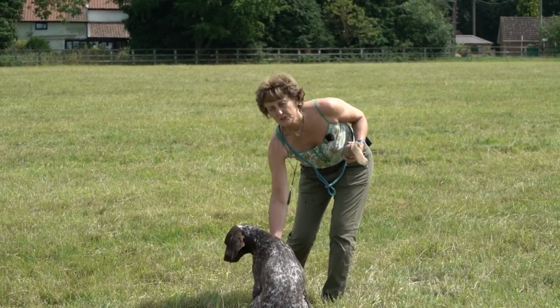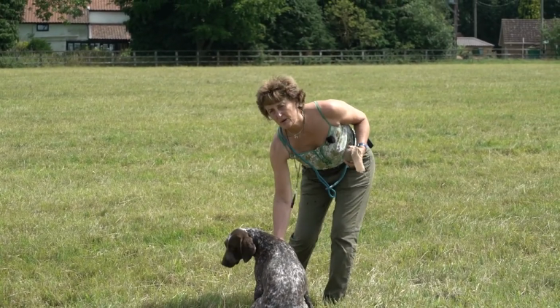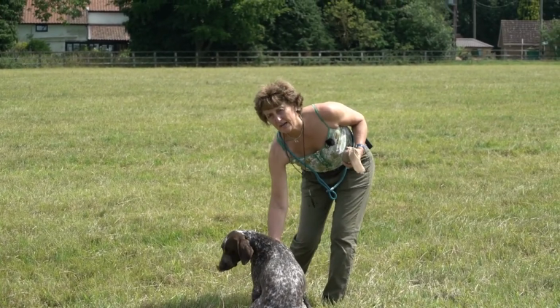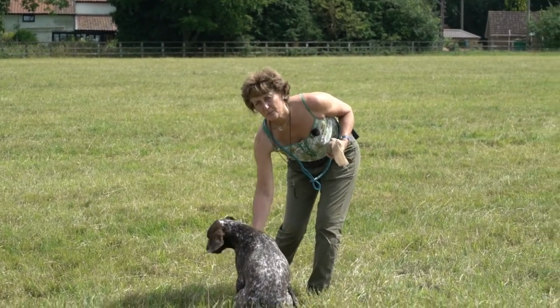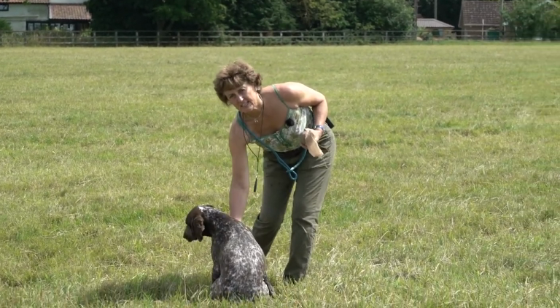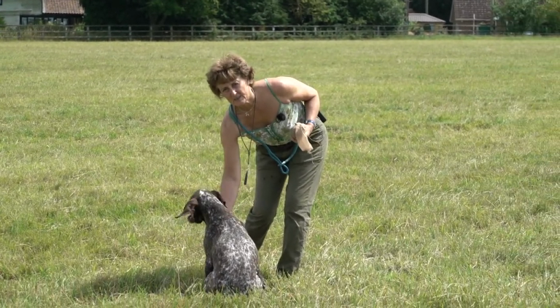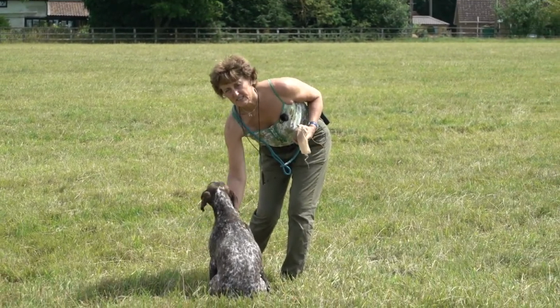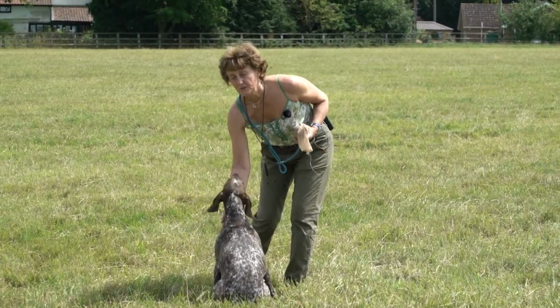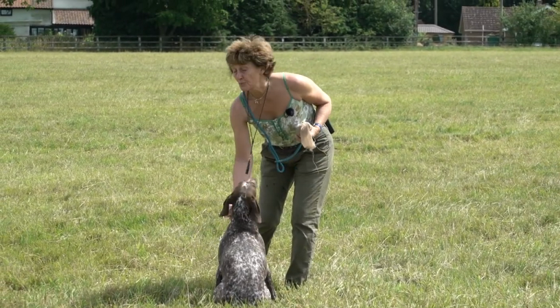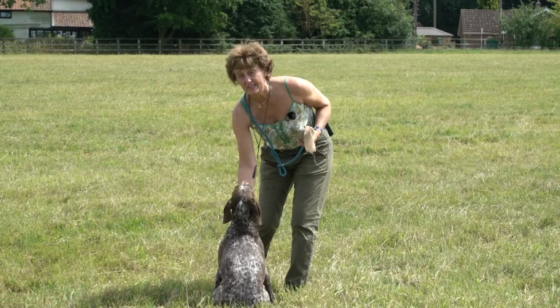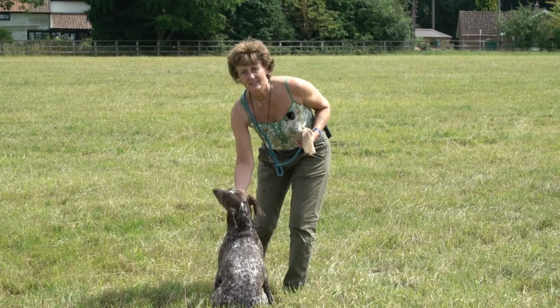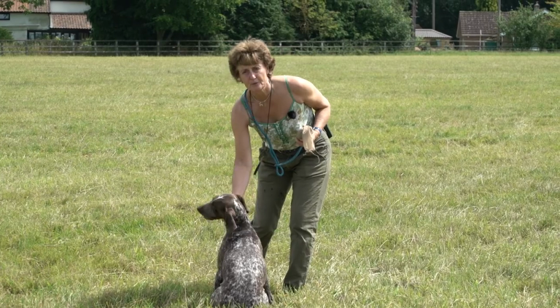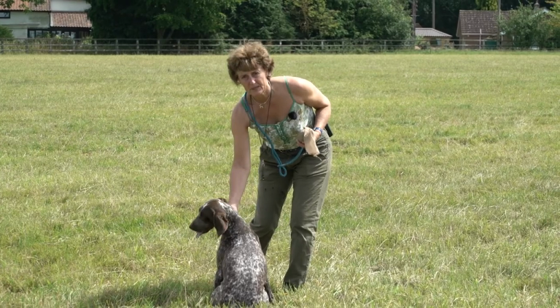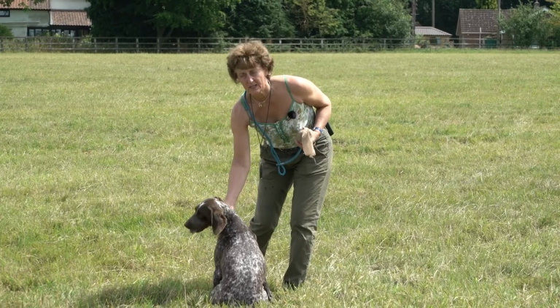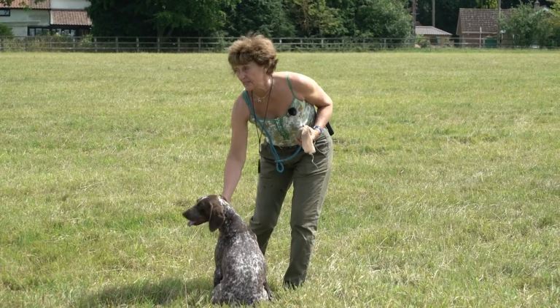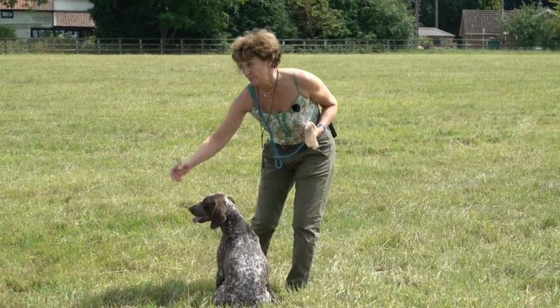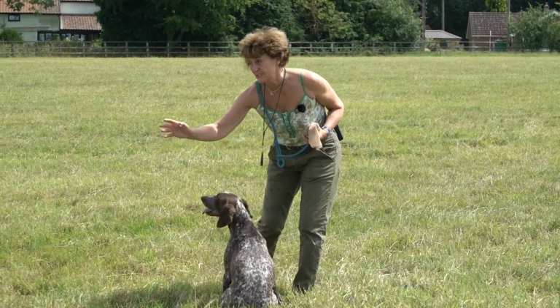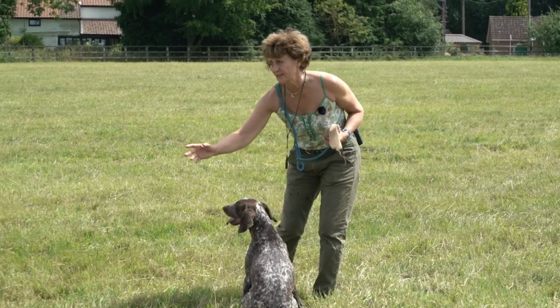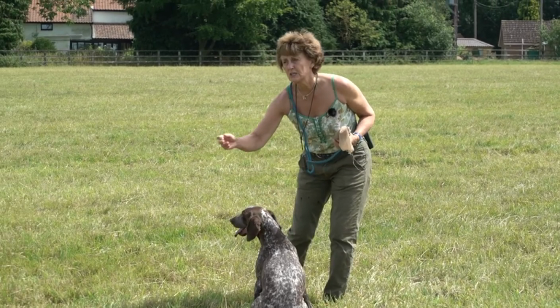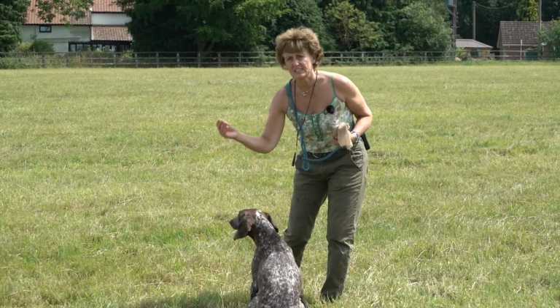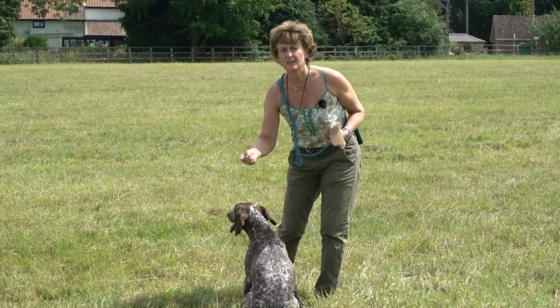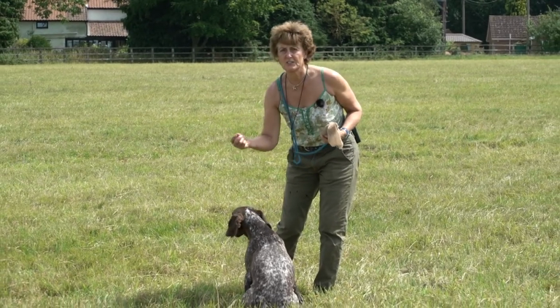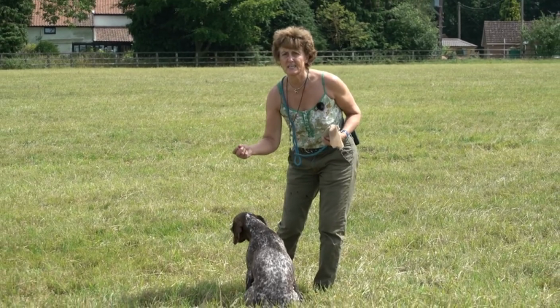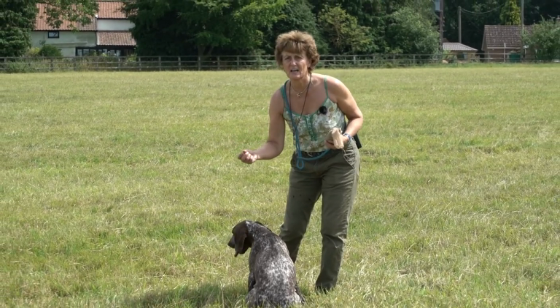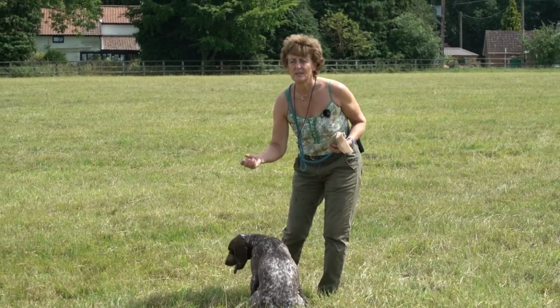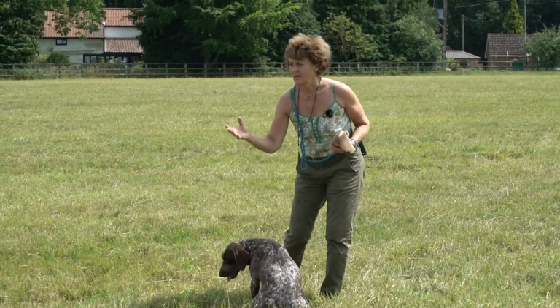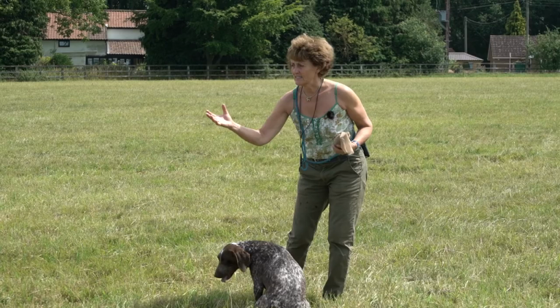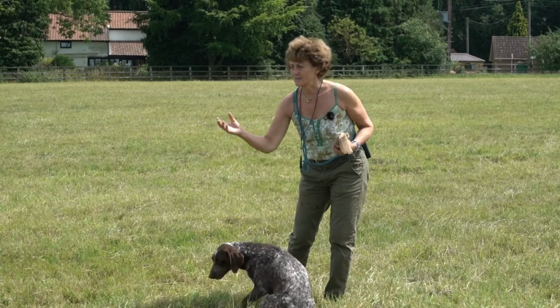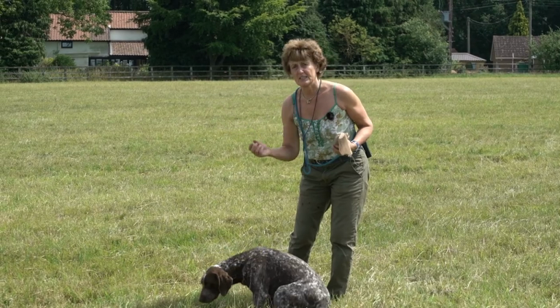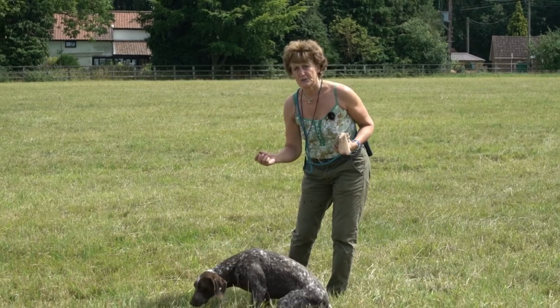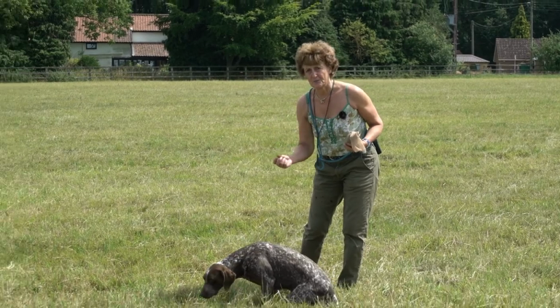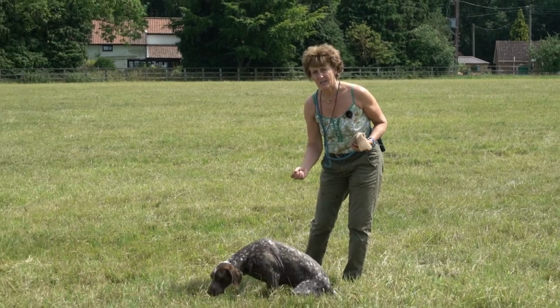Your dog might mouth the bird a little bit to start with — don't panic, it probably will. It might even put it down. Just encourage it to pick it up and bring it to you, okay?